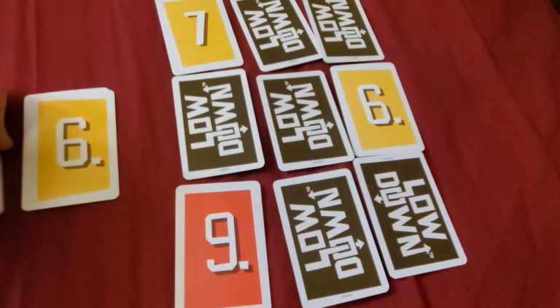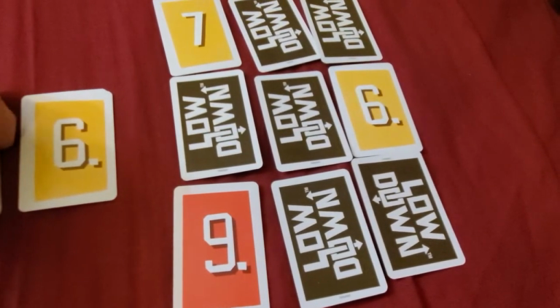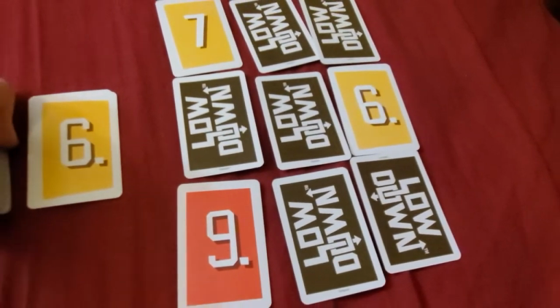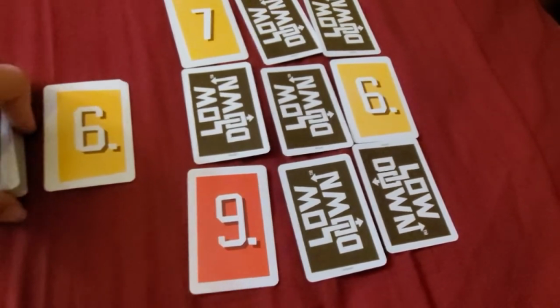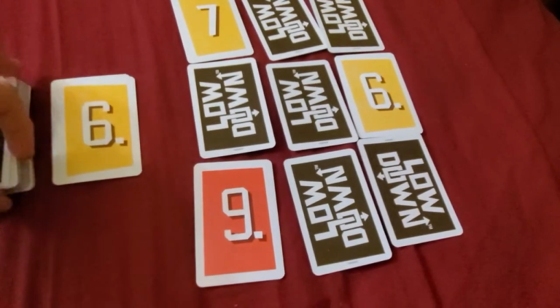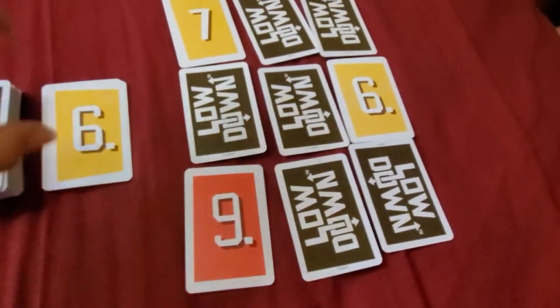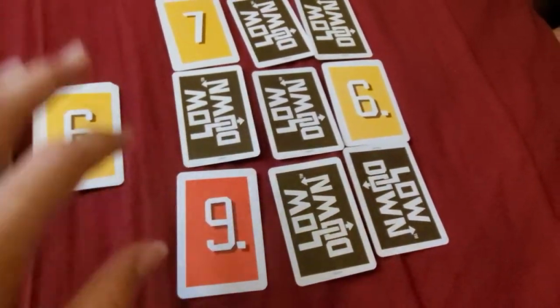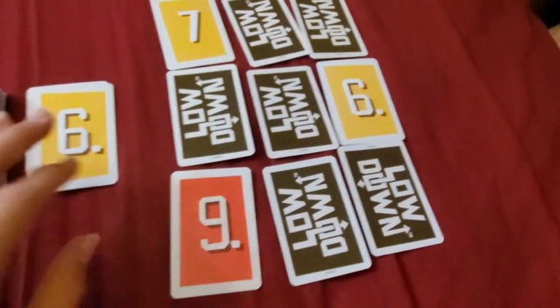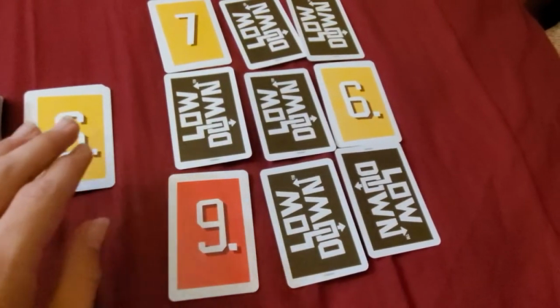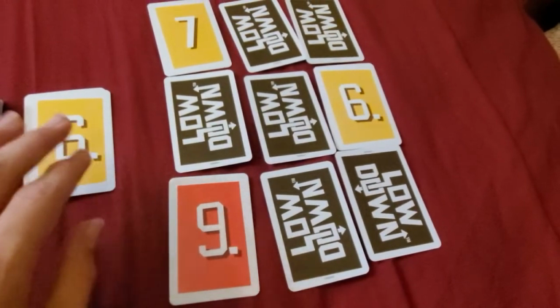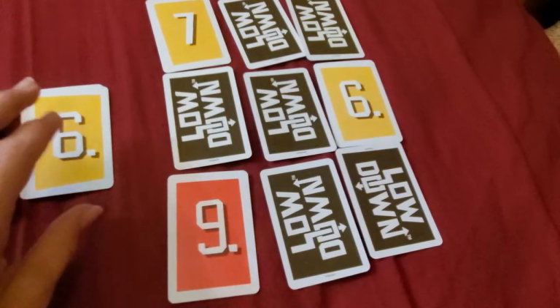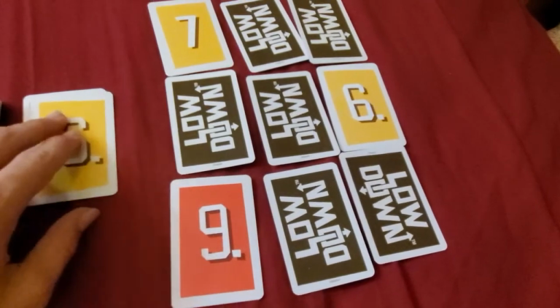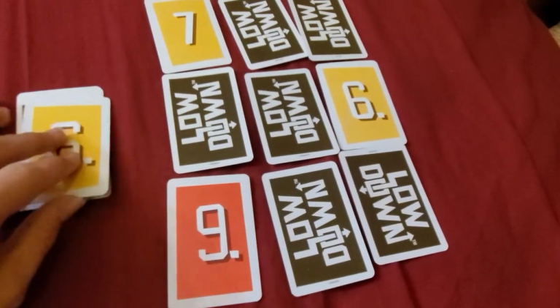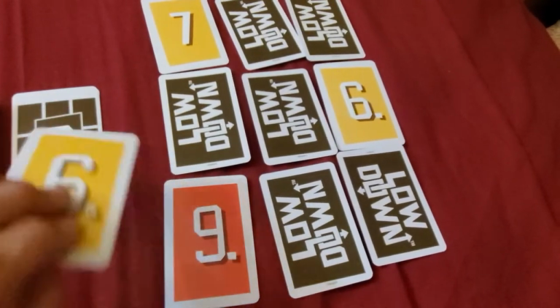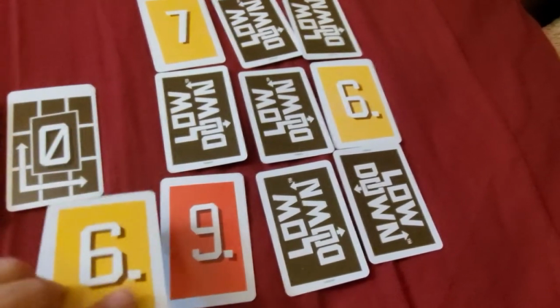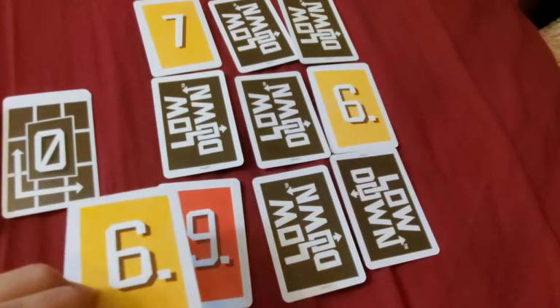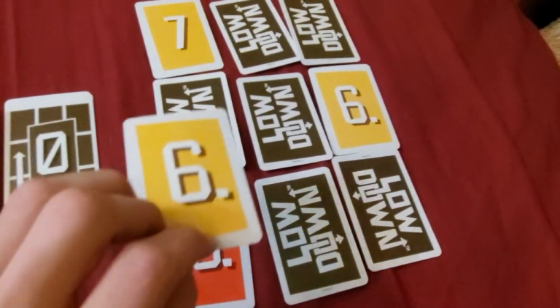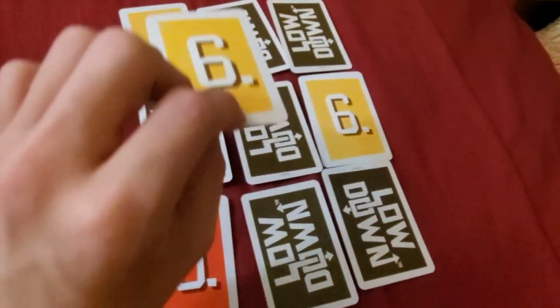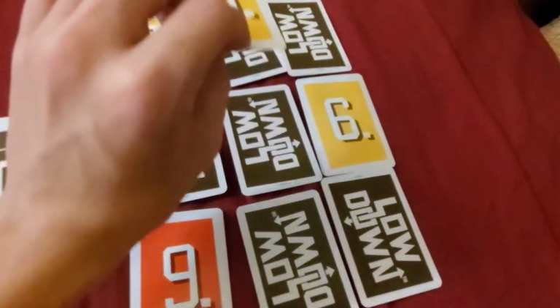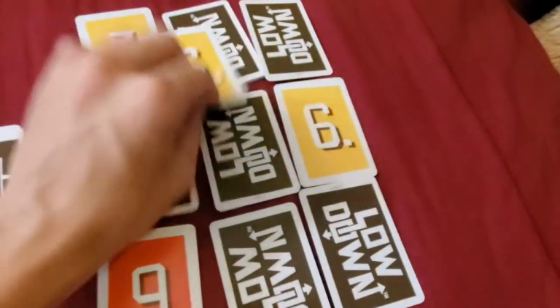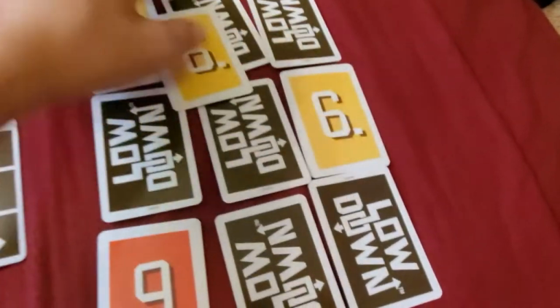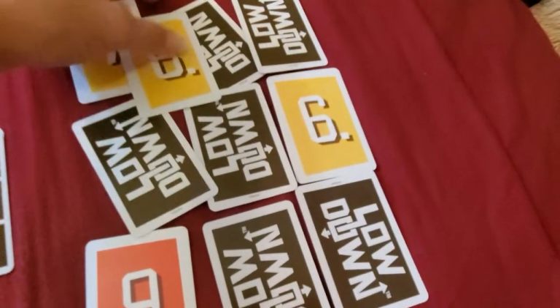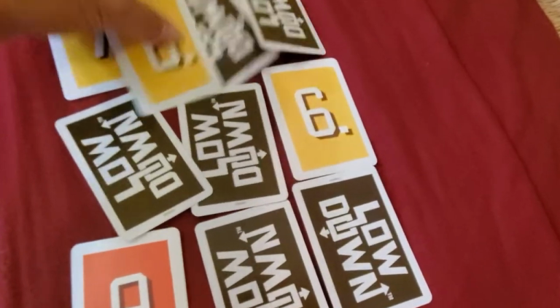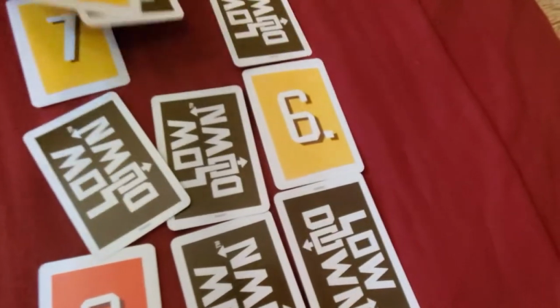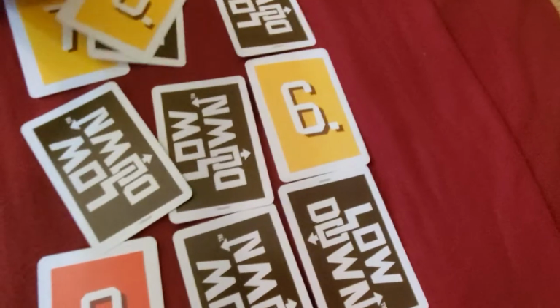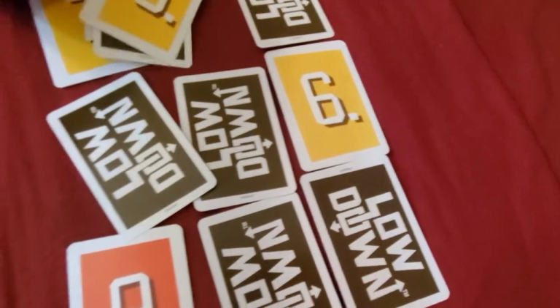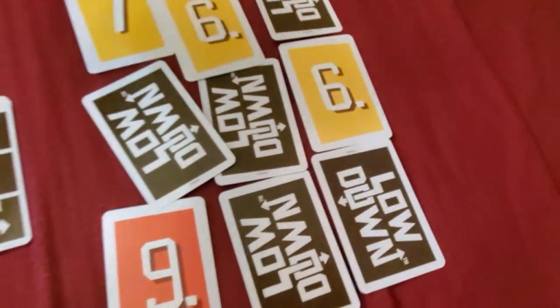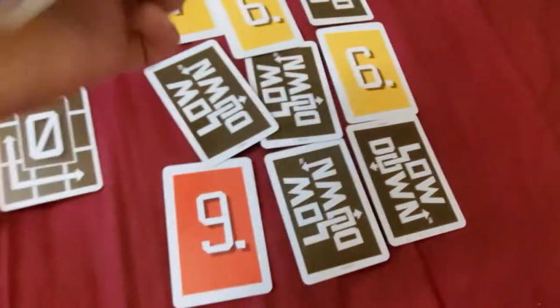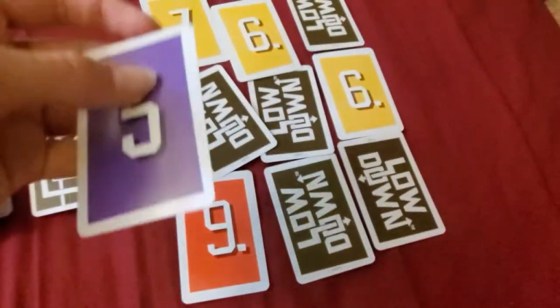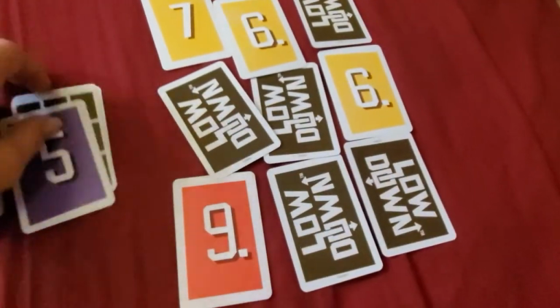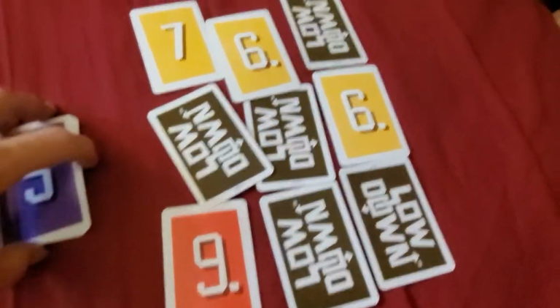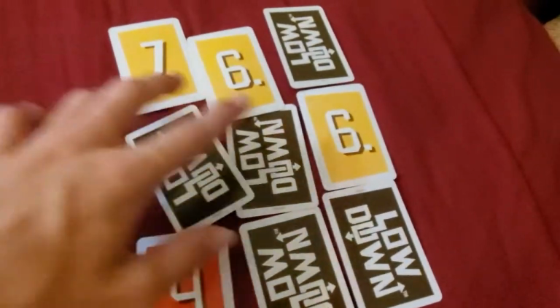One thing you can actually do — and I'm glad I caught this — is you can actually take from the discard pile. So I'm gonna swap out this 5 for the 6.